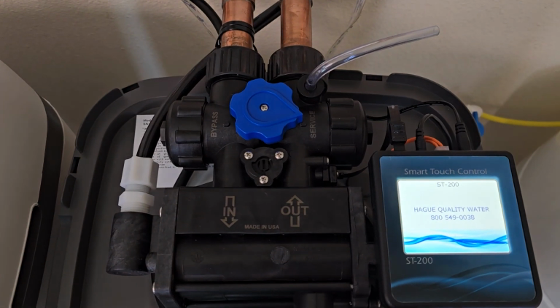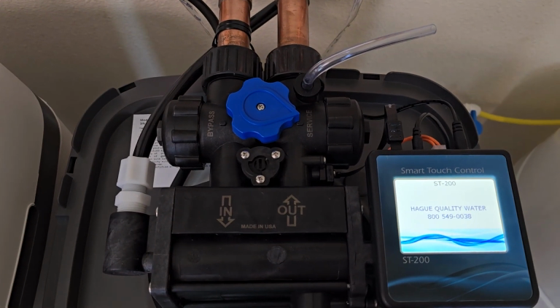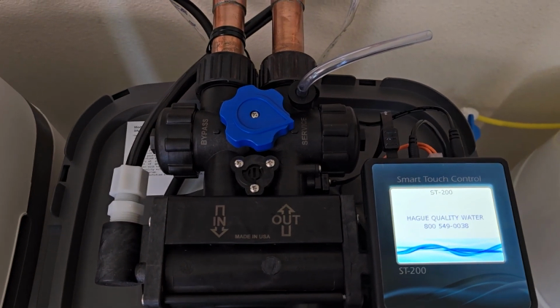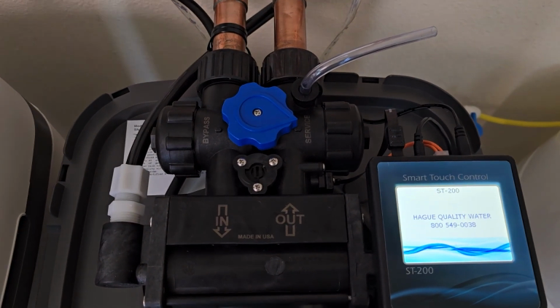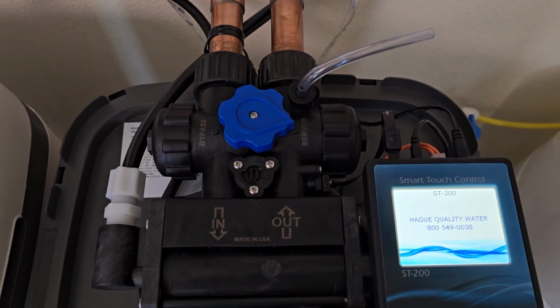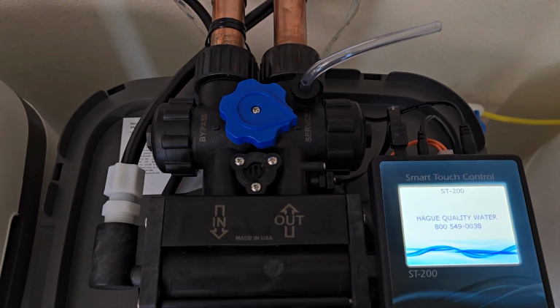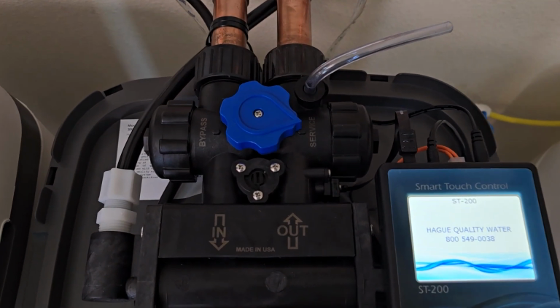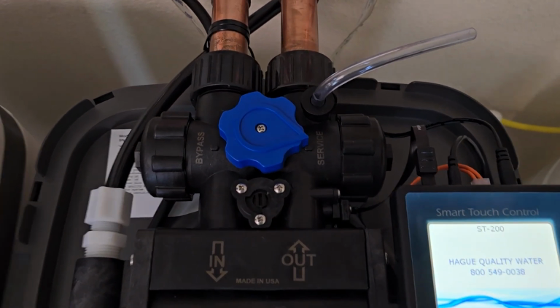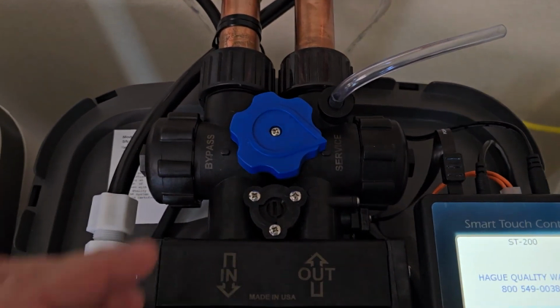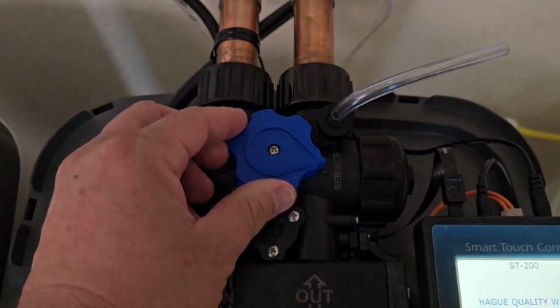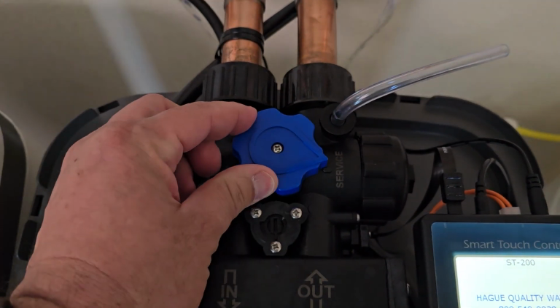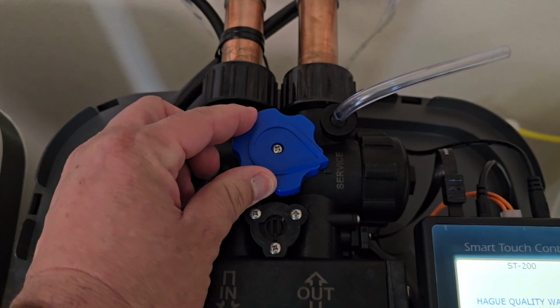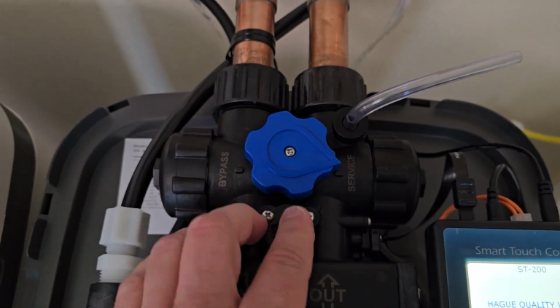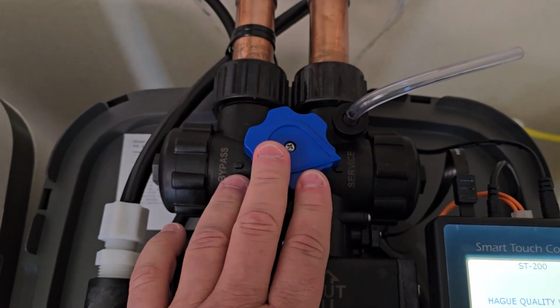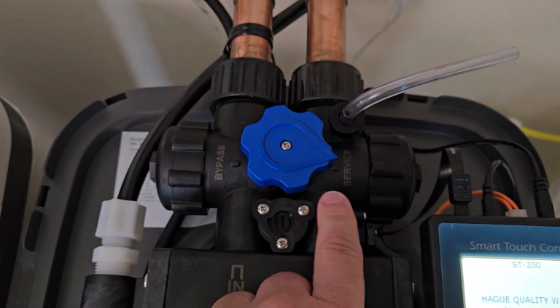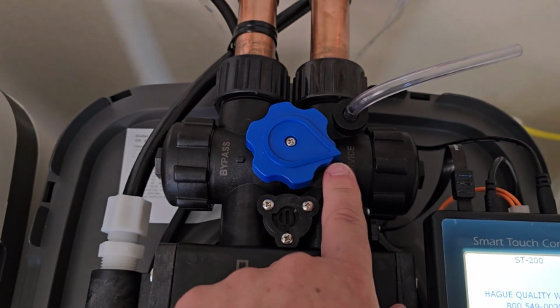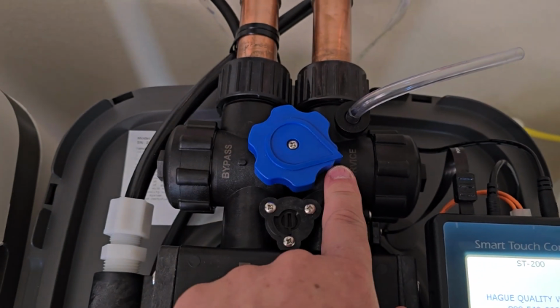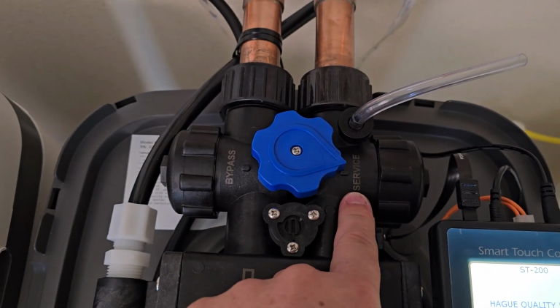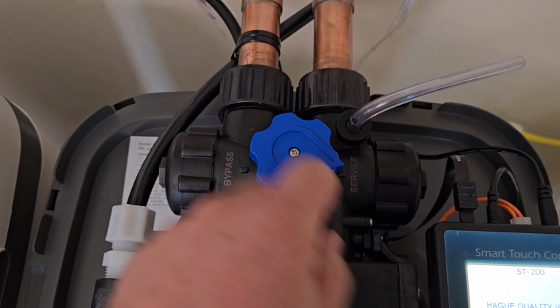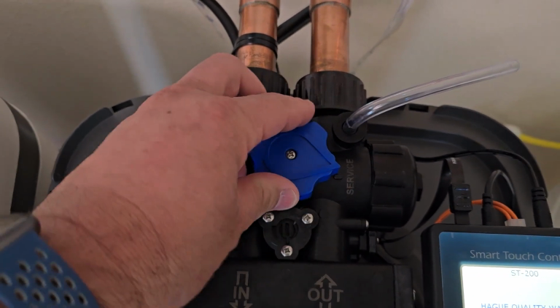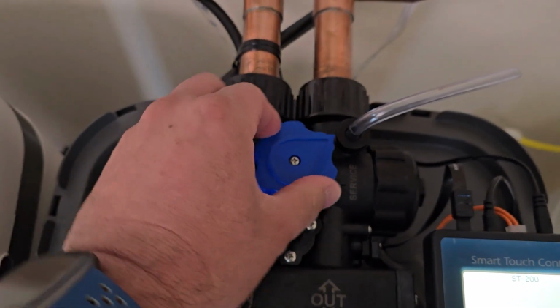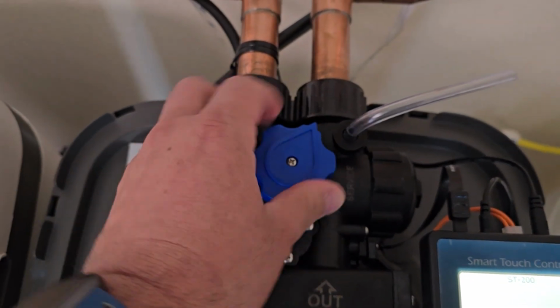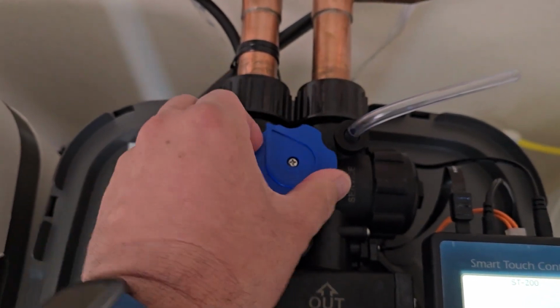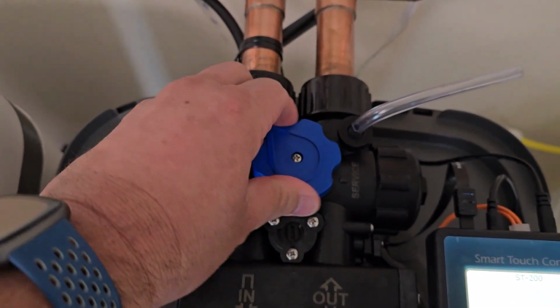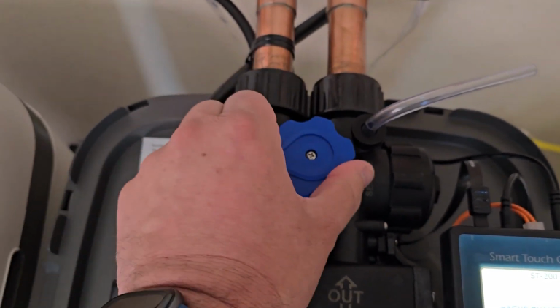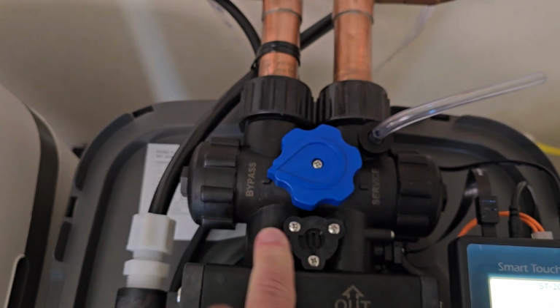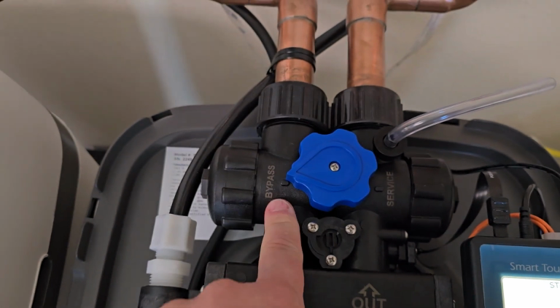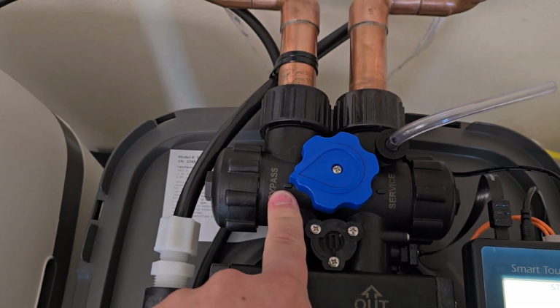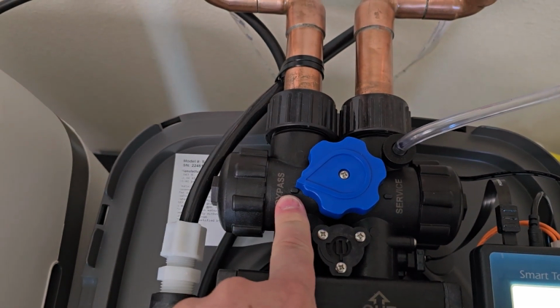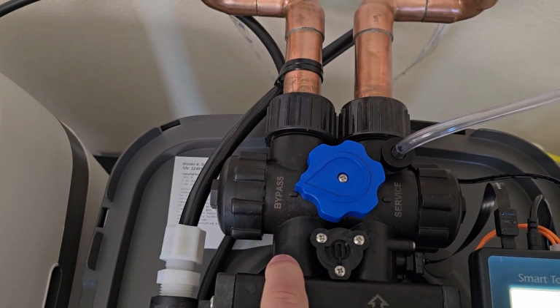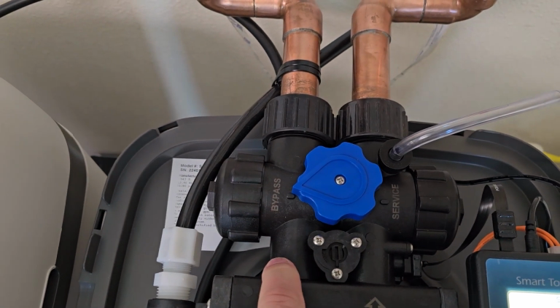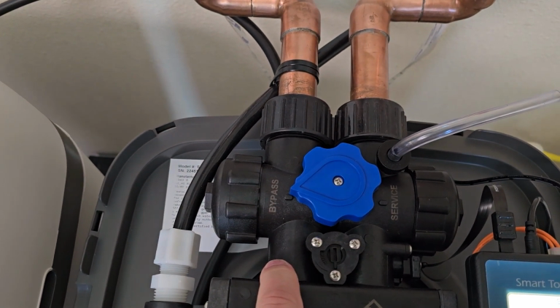If you're looking to bypass a Hague water system and you have a knob like this on top, it's really easy. The three o'clock position is in service. Turn this counterclockwise to the nine o'clock position and now we're in bypass.